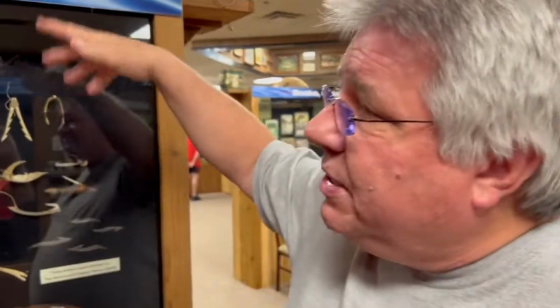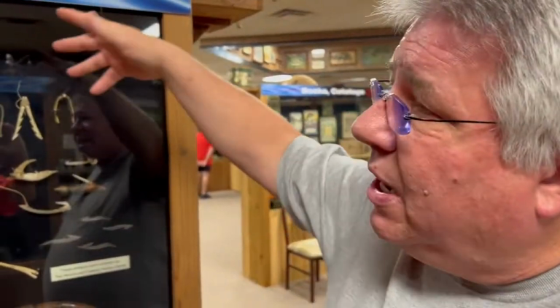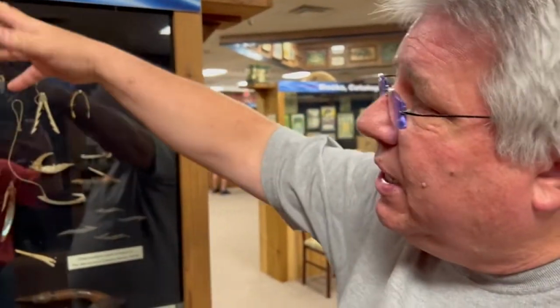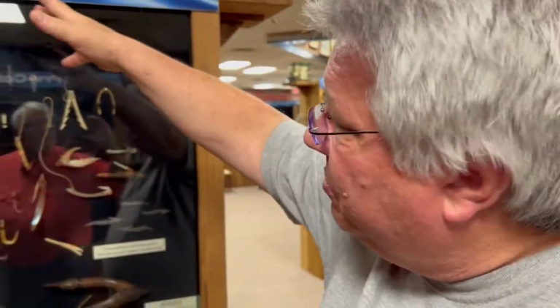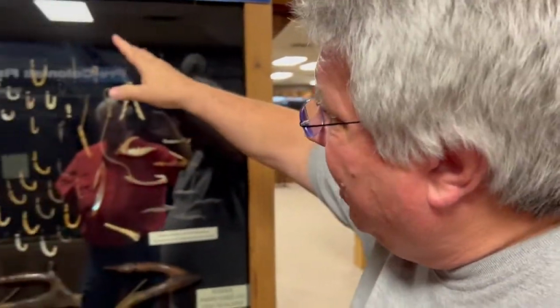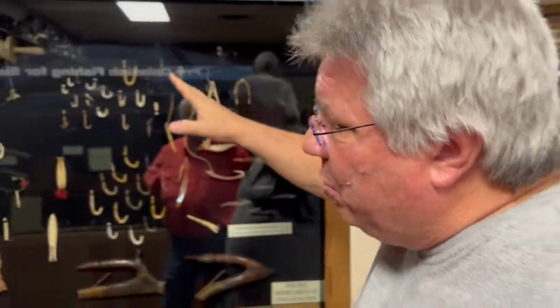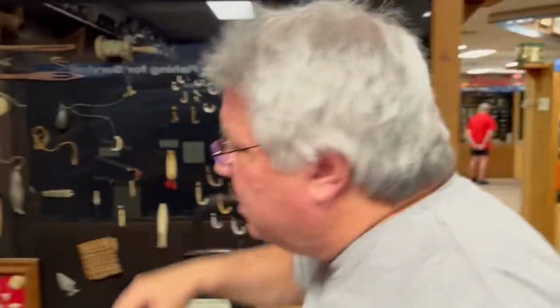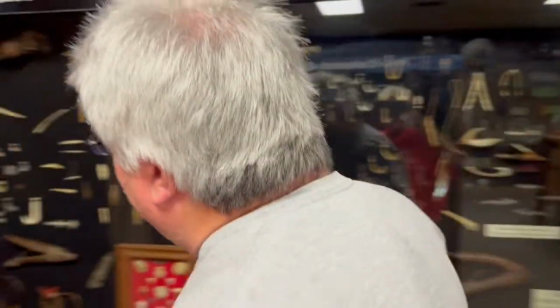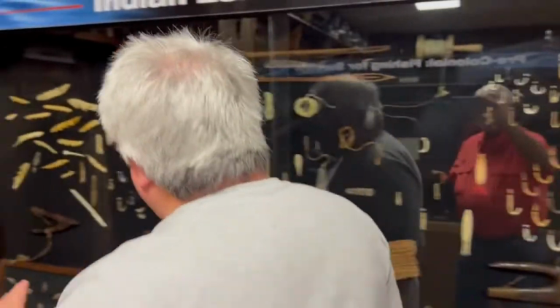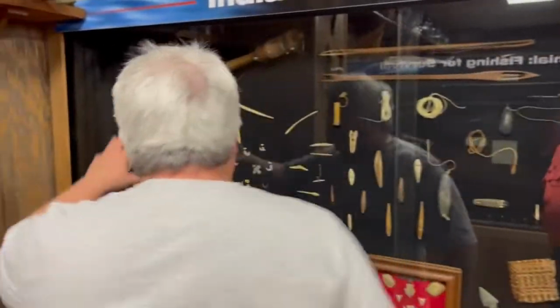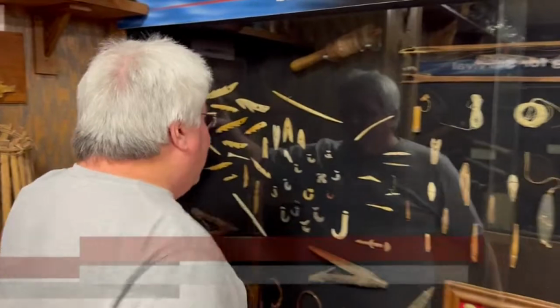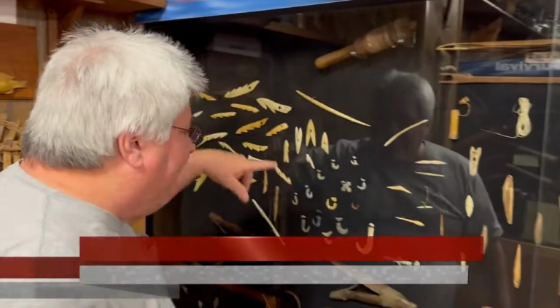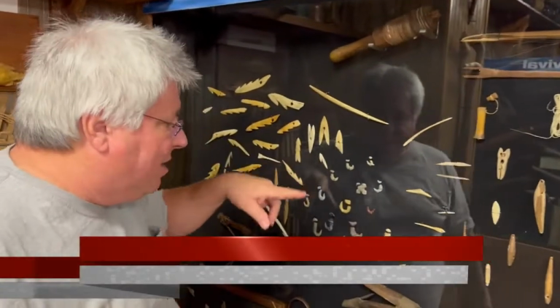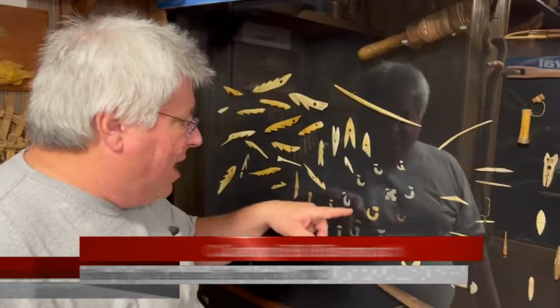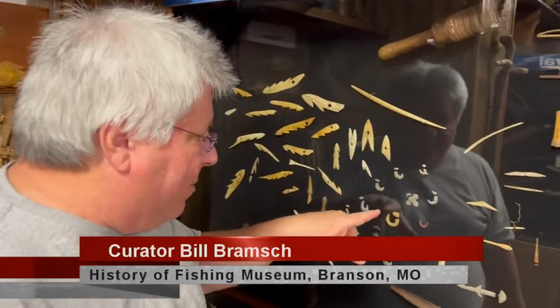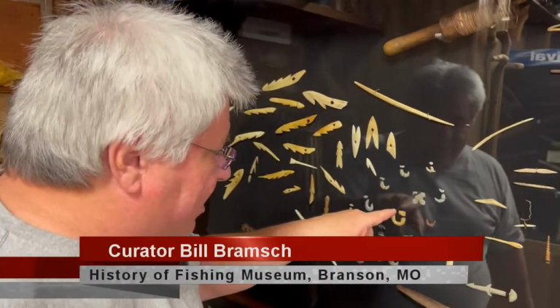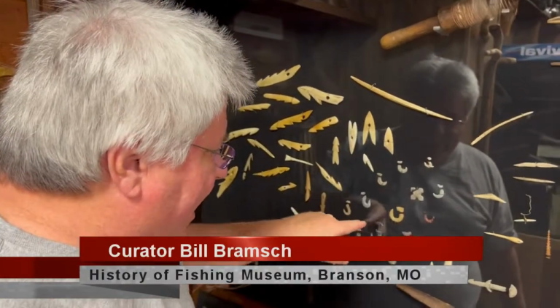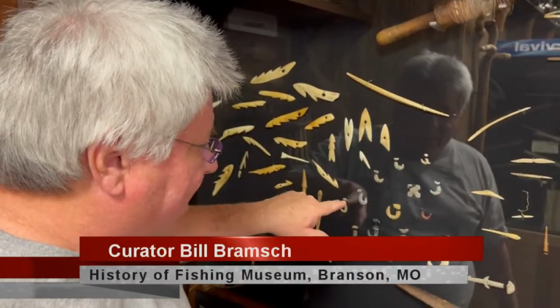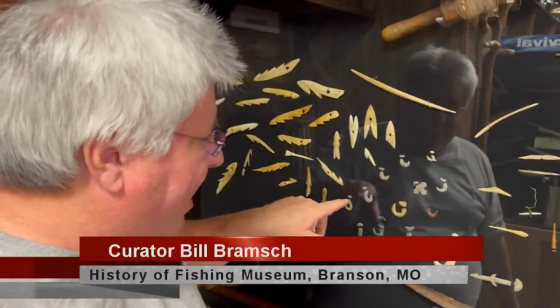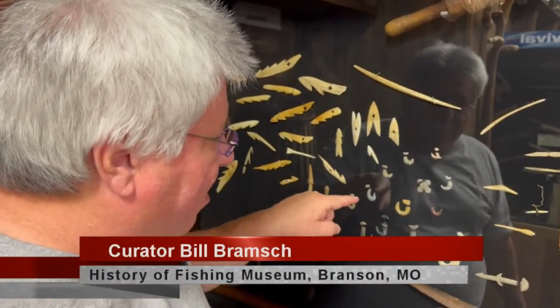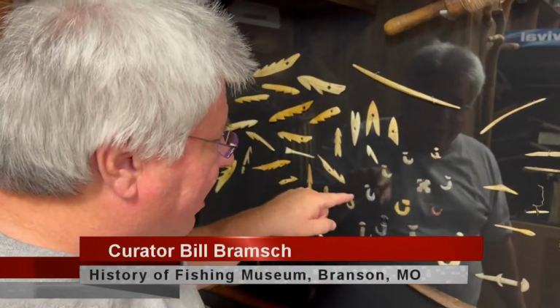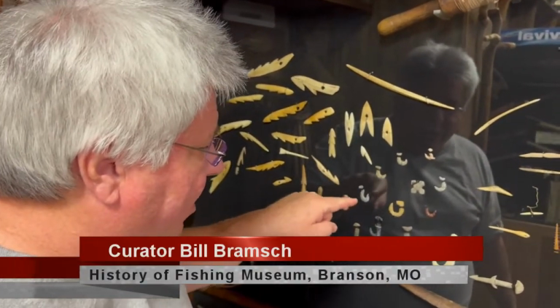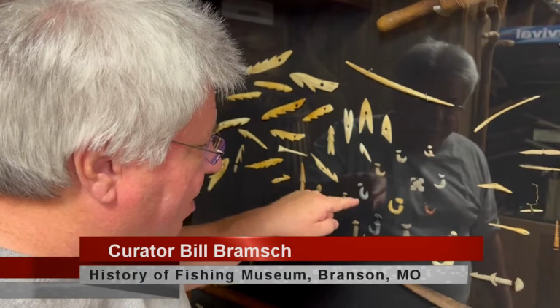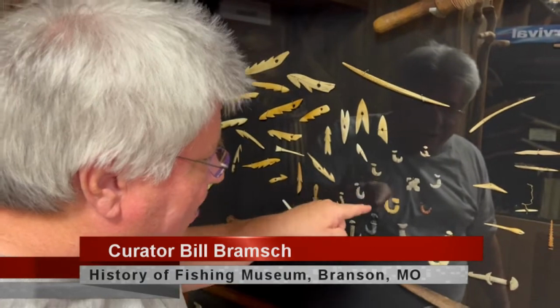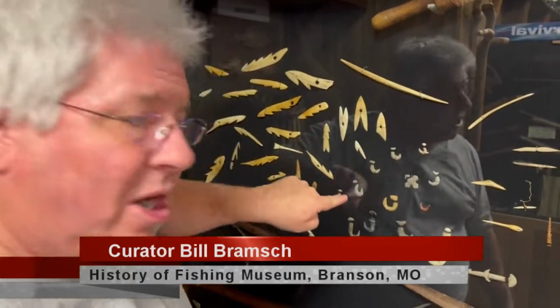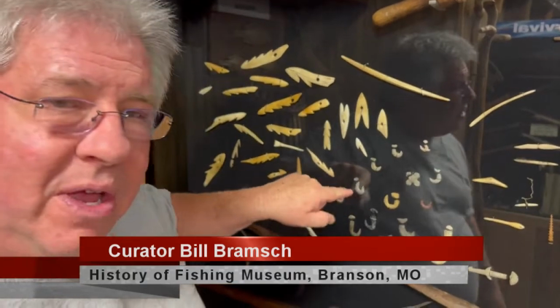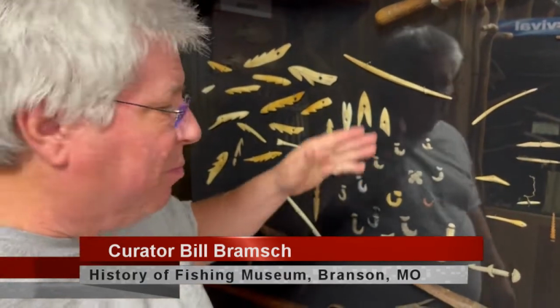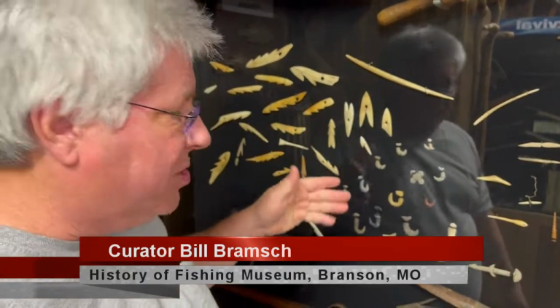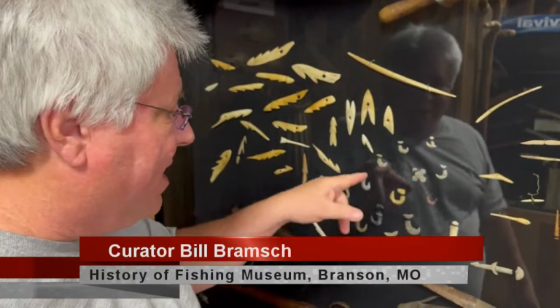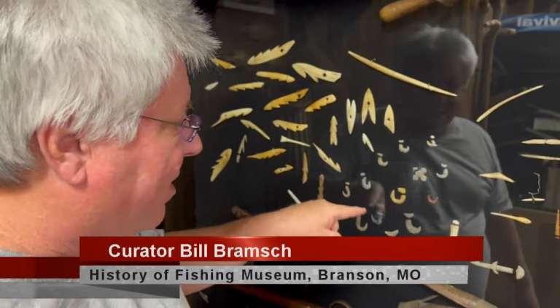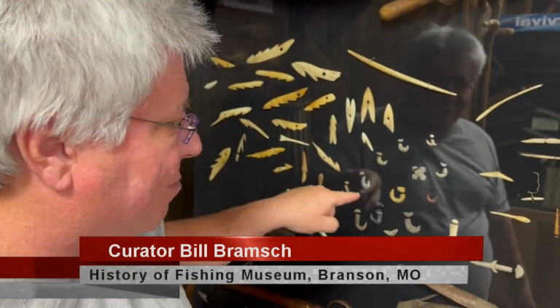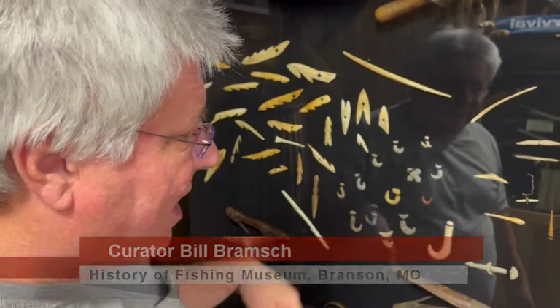These are Indian Eskimo artifacts. We had bone hooks, ivory, and flint. They would chip that outside, then heat it up real hot, get a turkey quill and drip water to make that curve. Flint breaks on a straight line — that's the only way they could make that.